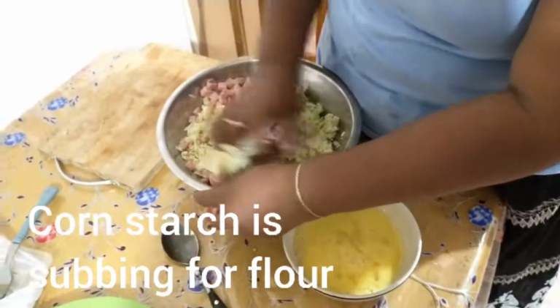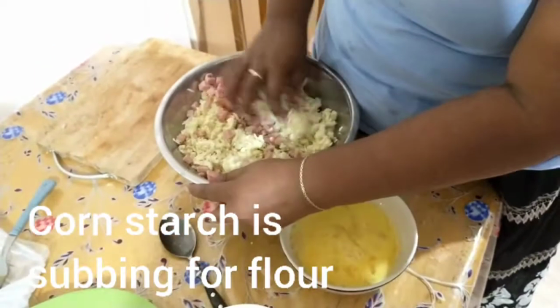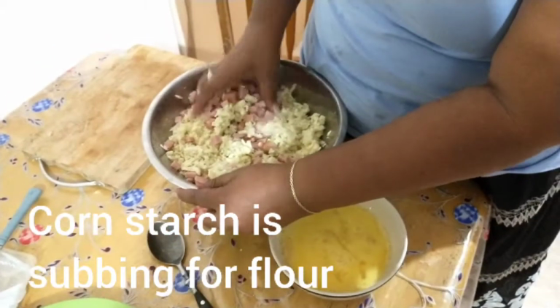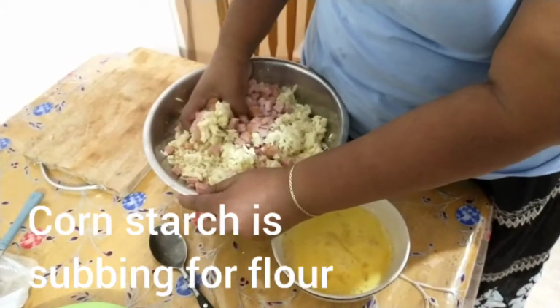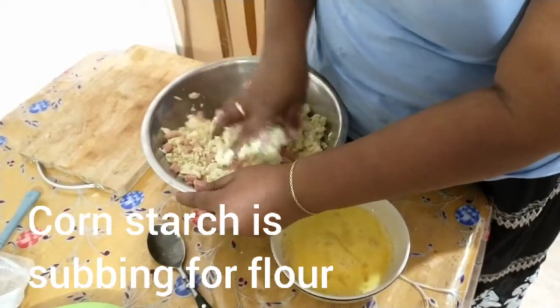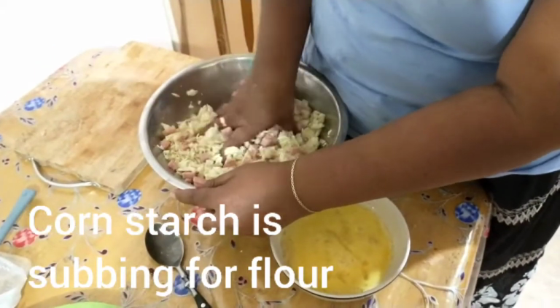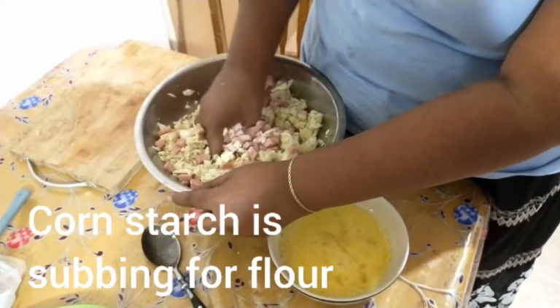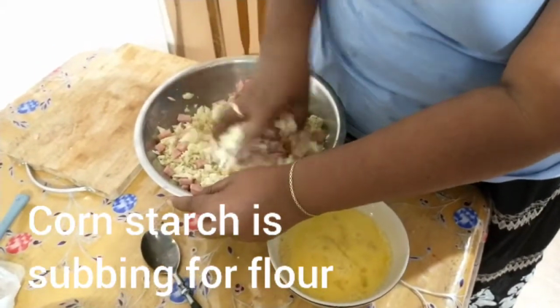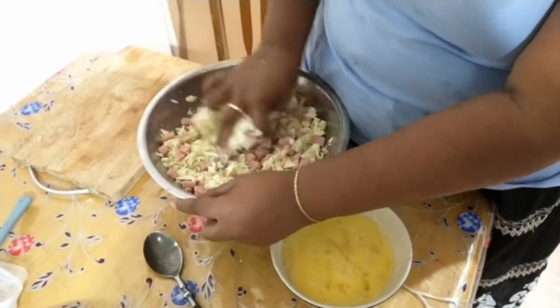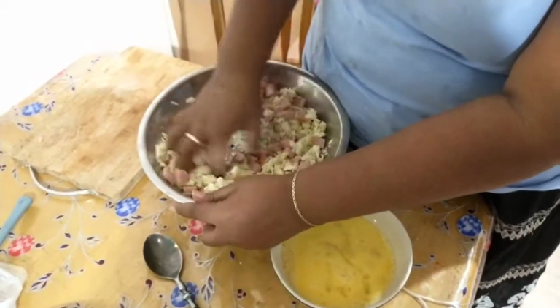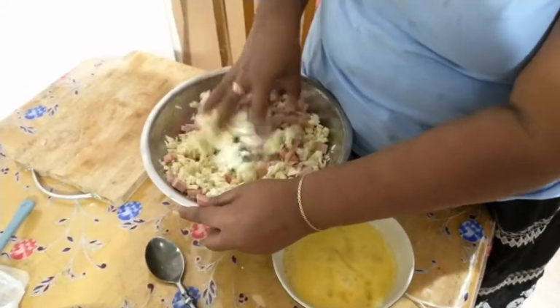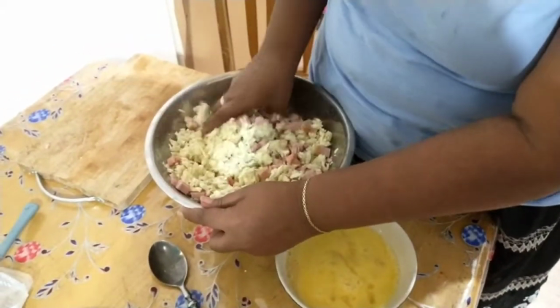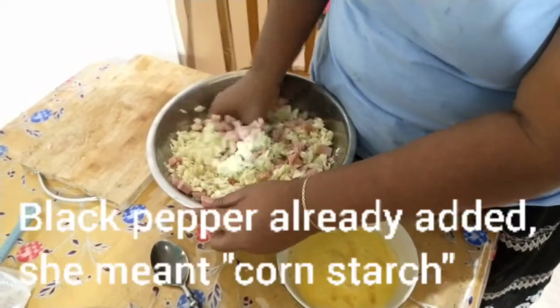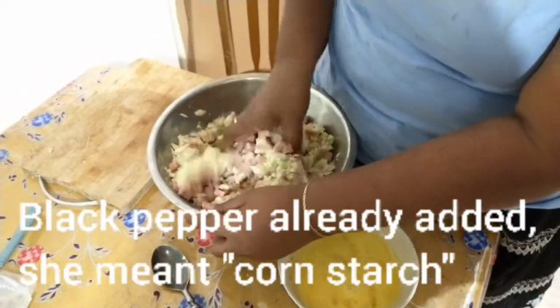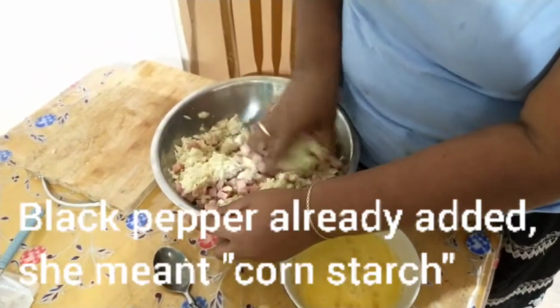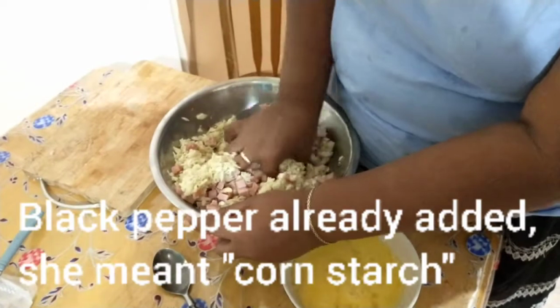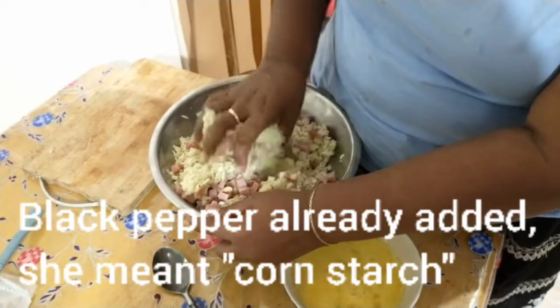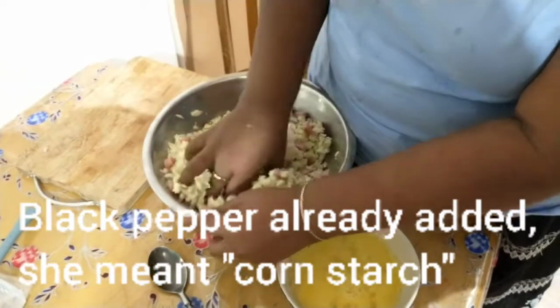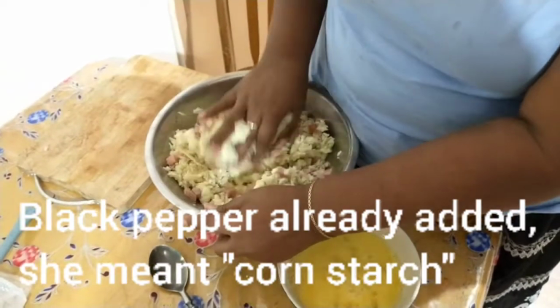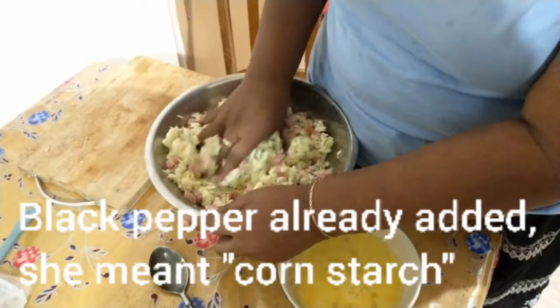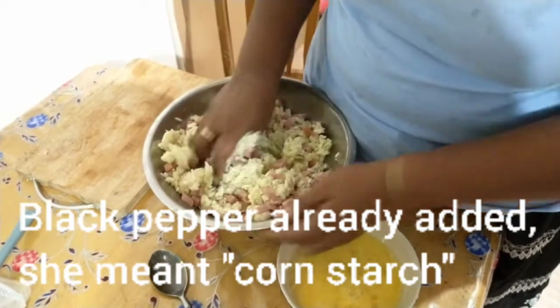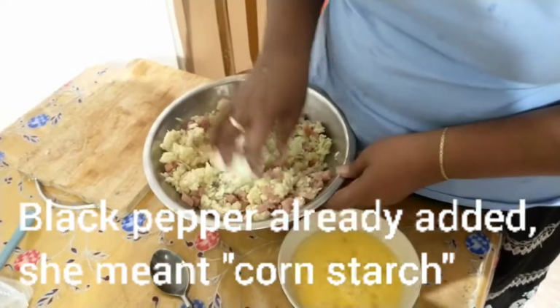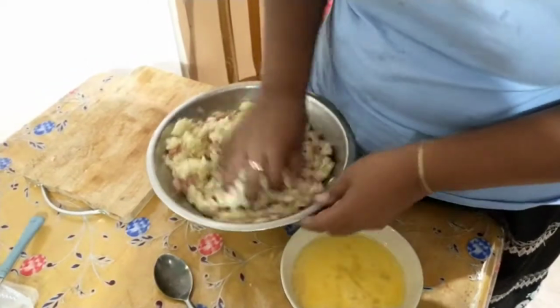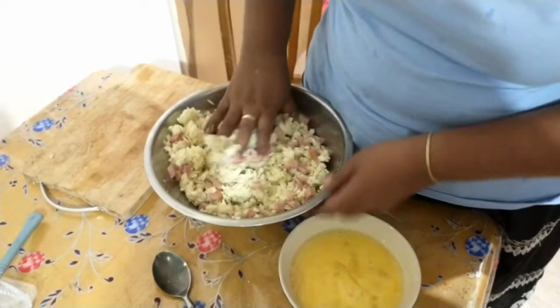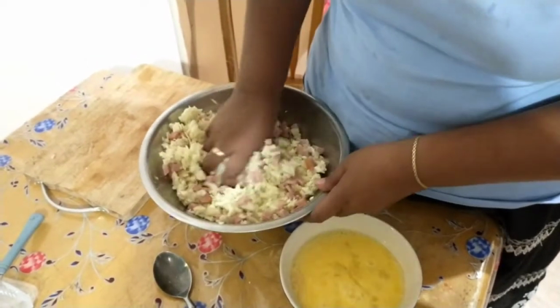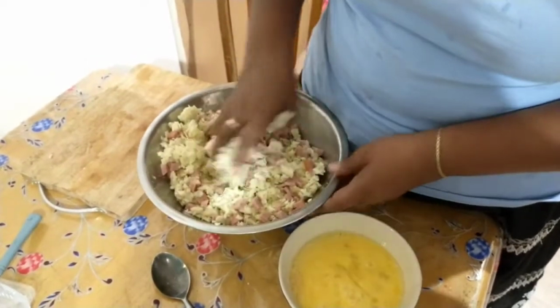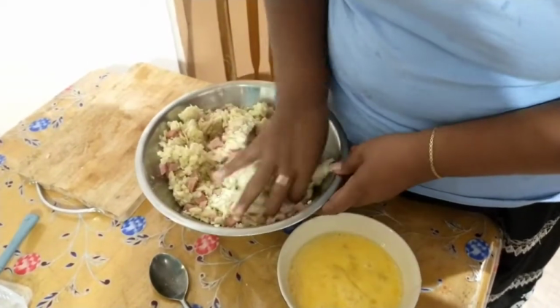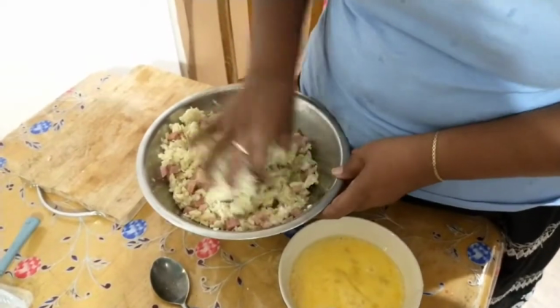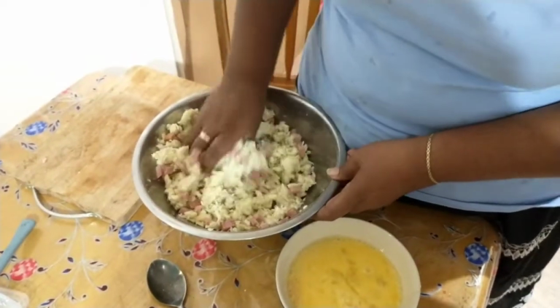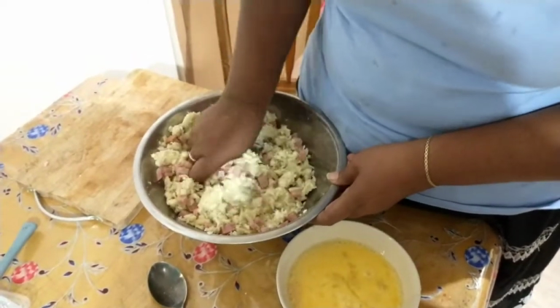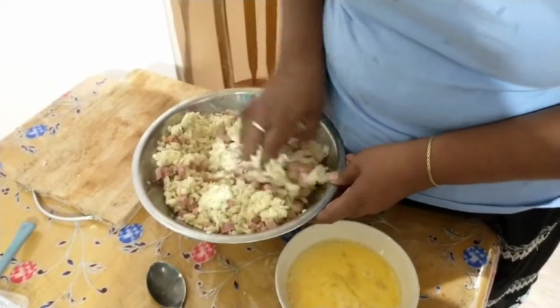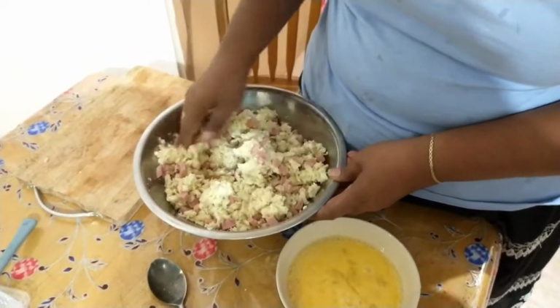Instead of flour, I'm using cornstarch to coat them.